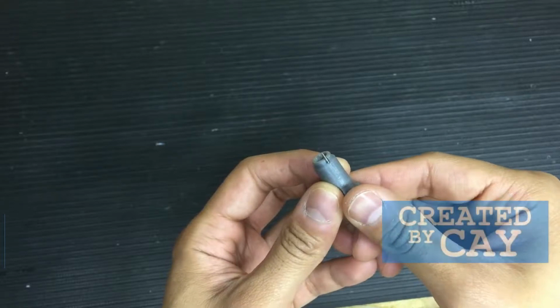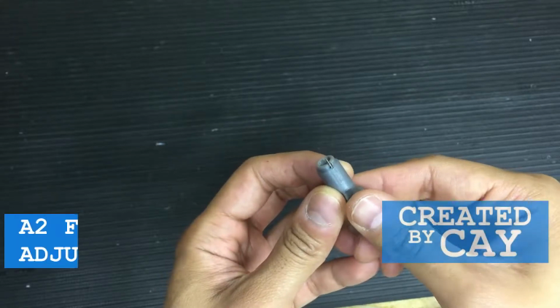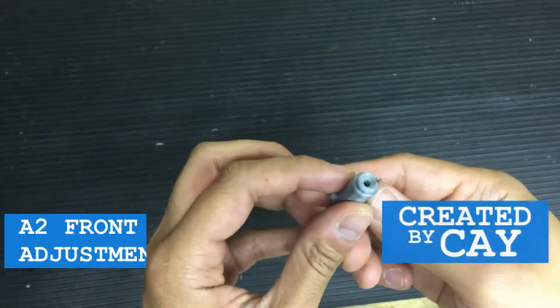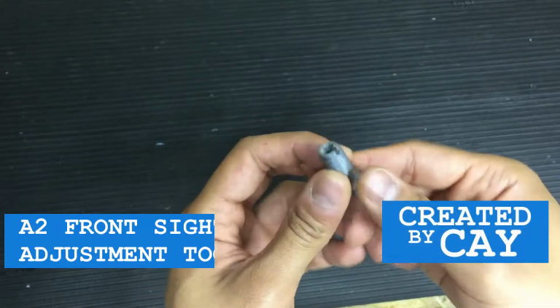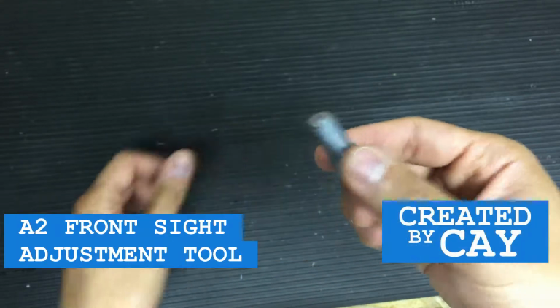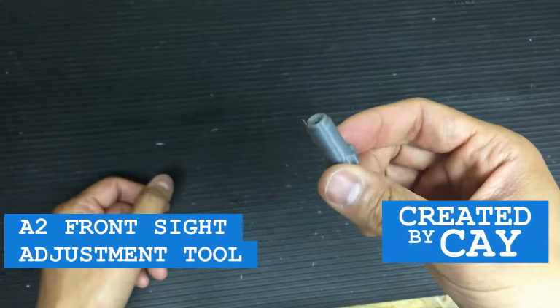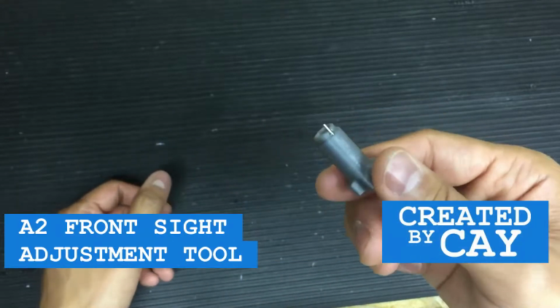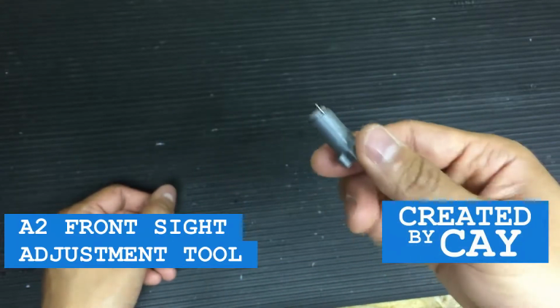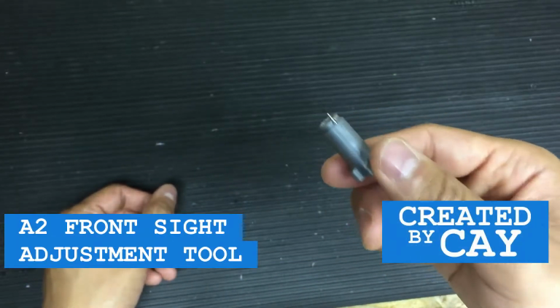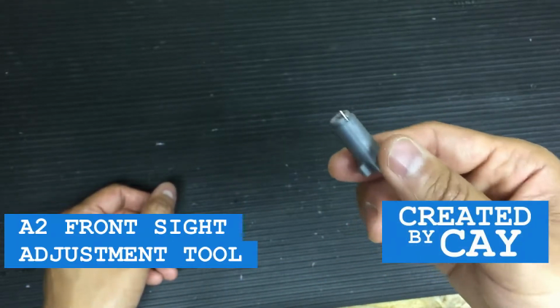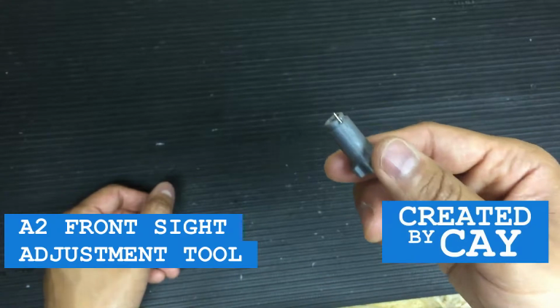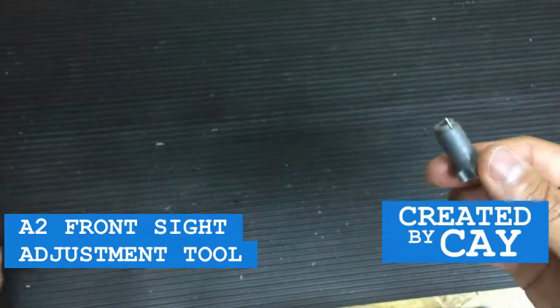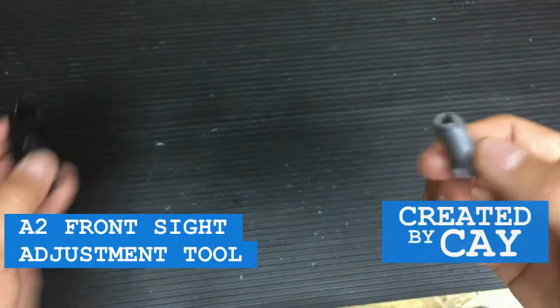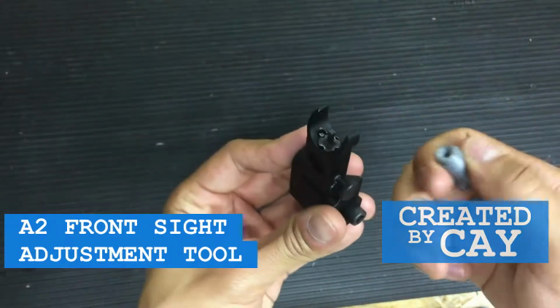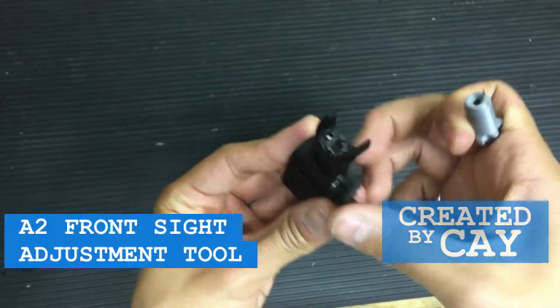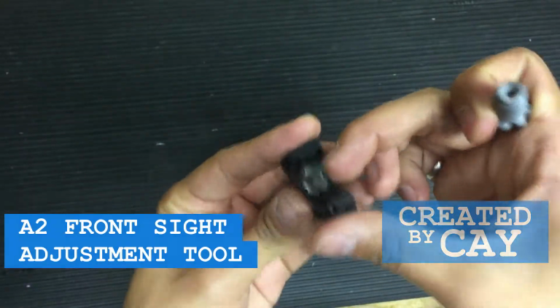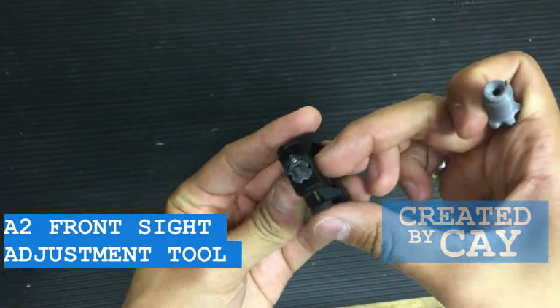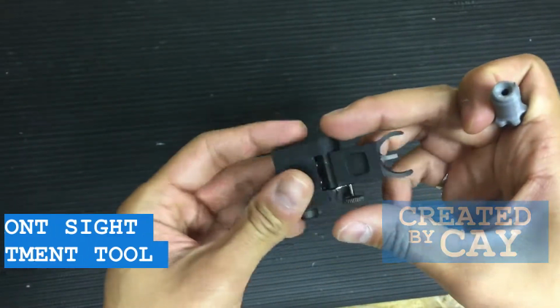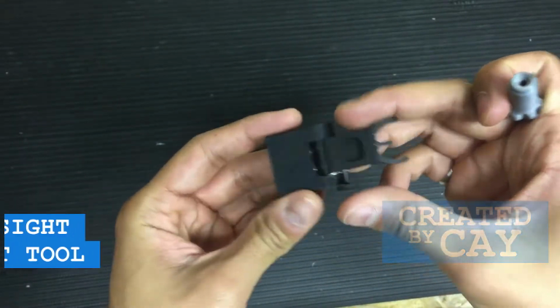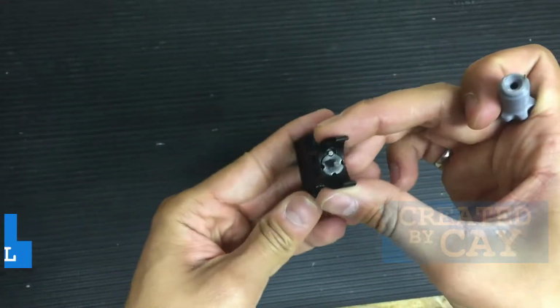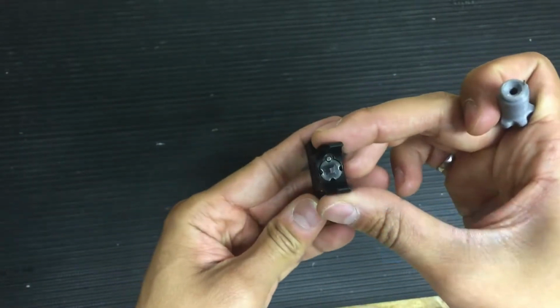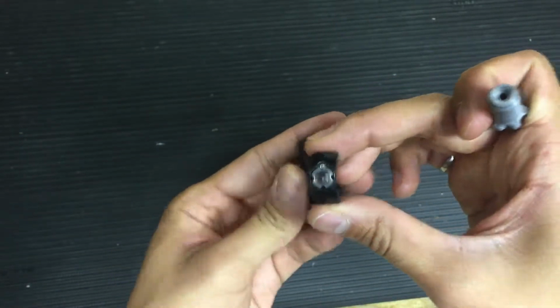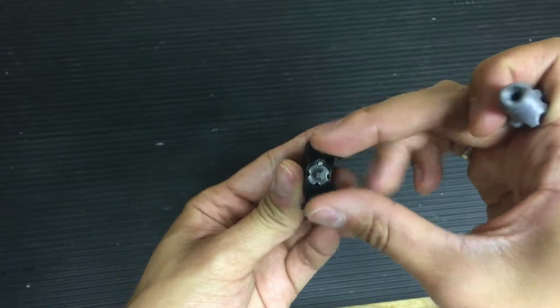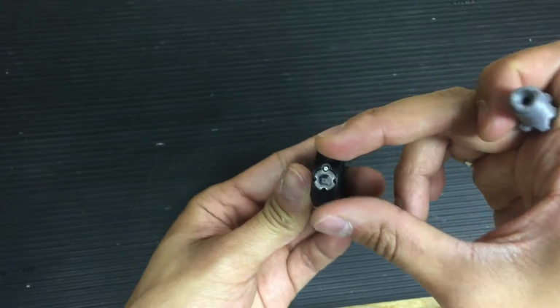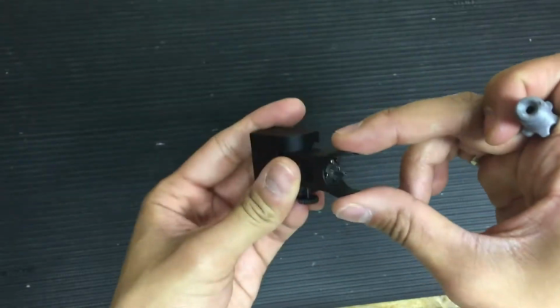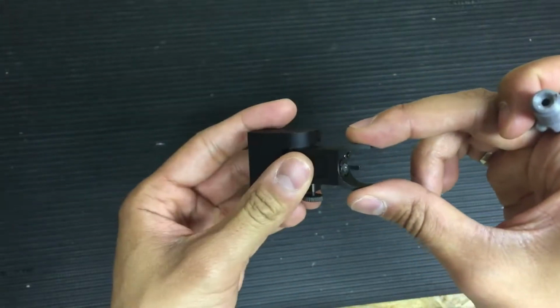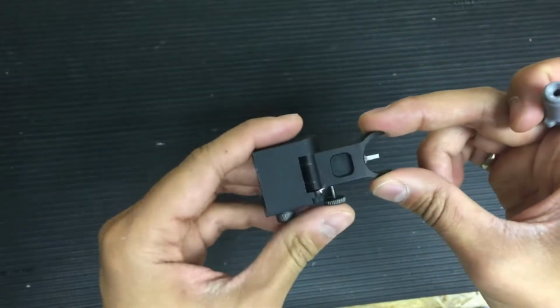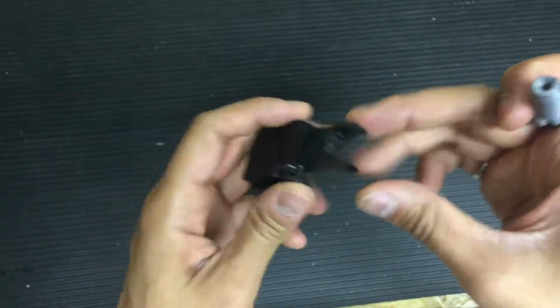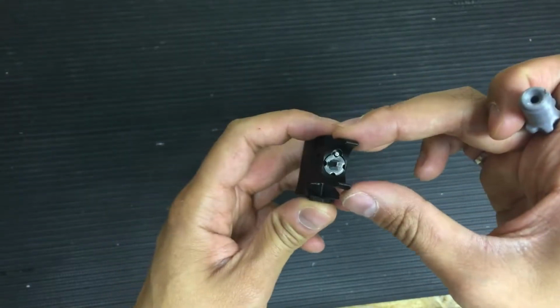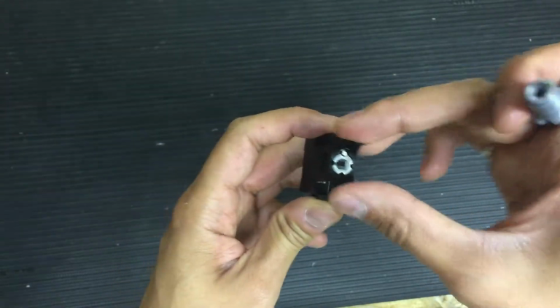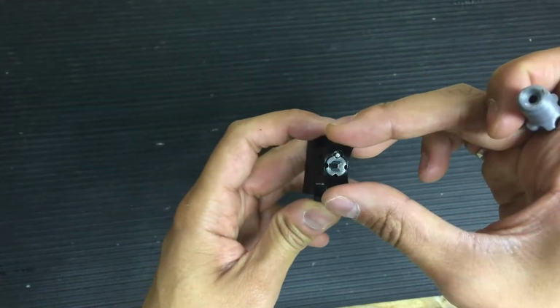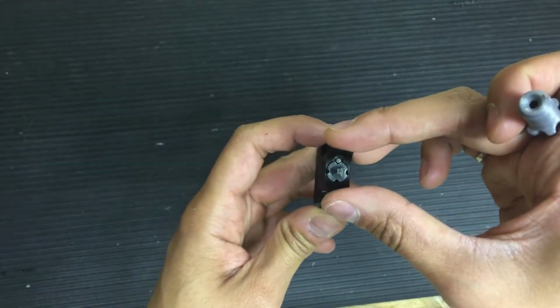Hello everybody. What I have here is the world's lightest sight adjustment tool. If you're familiar with this, this is a front flip-up sight. You can also find this on MIL-Spec AR-15 front sights as well.